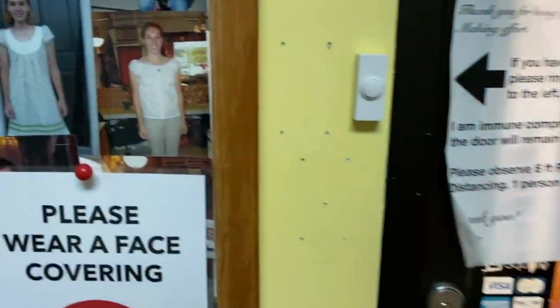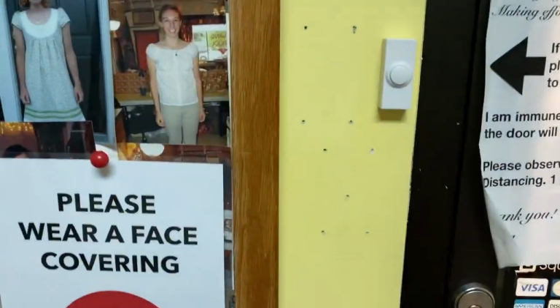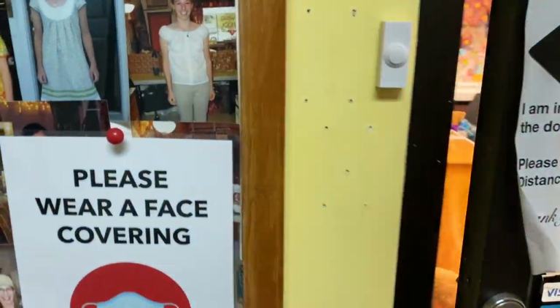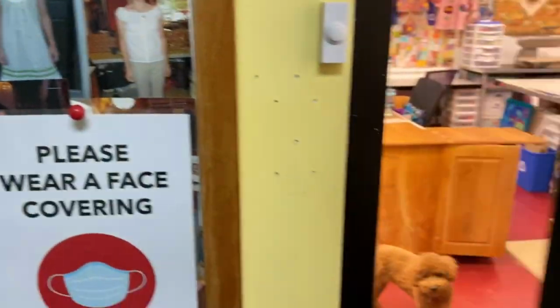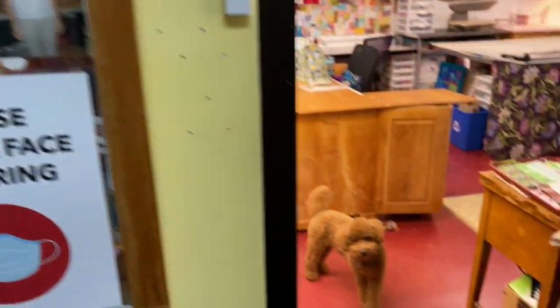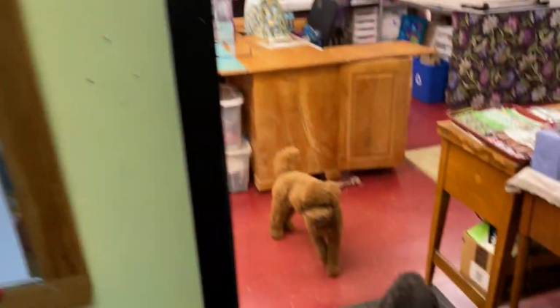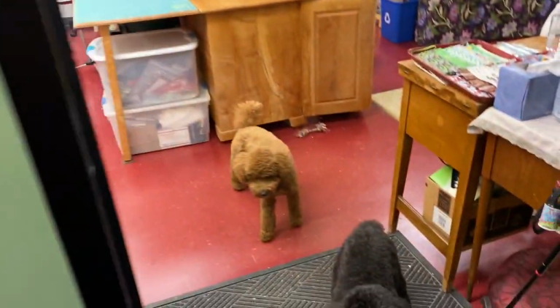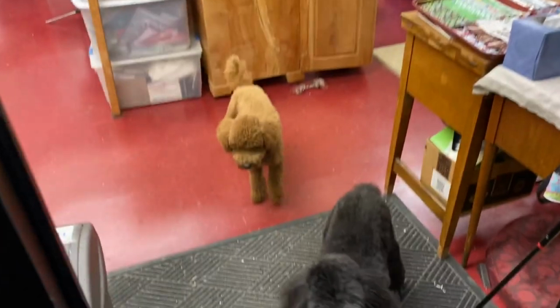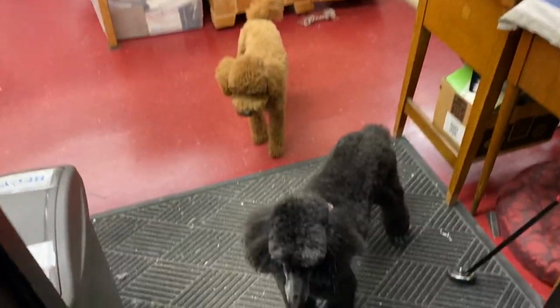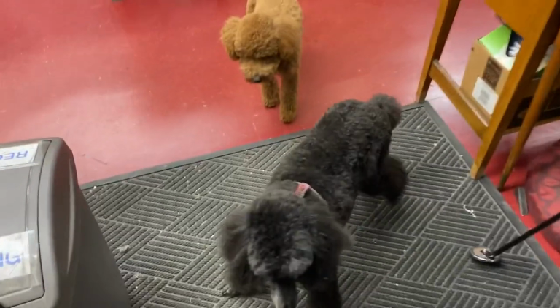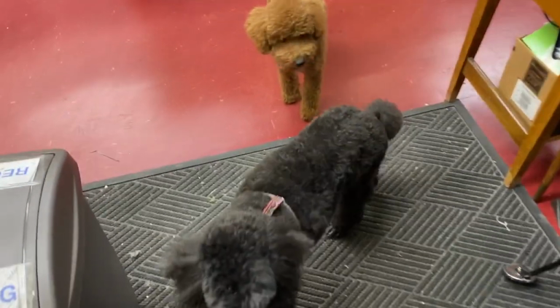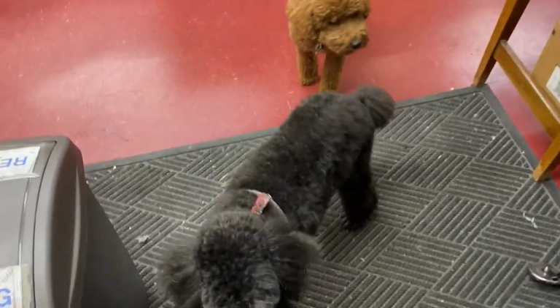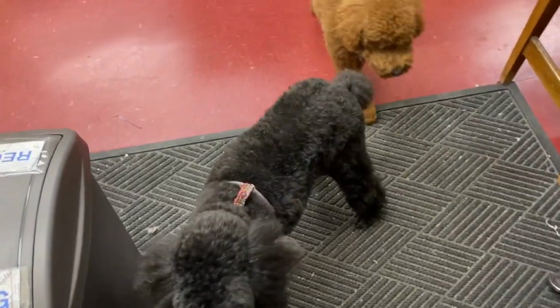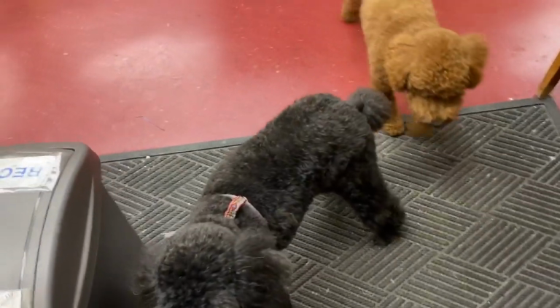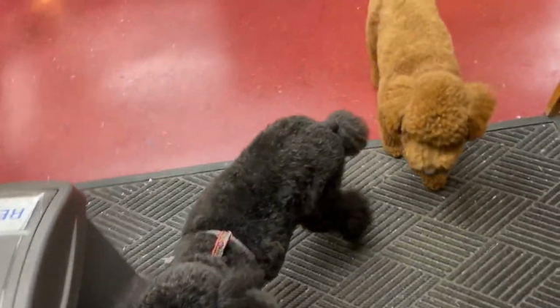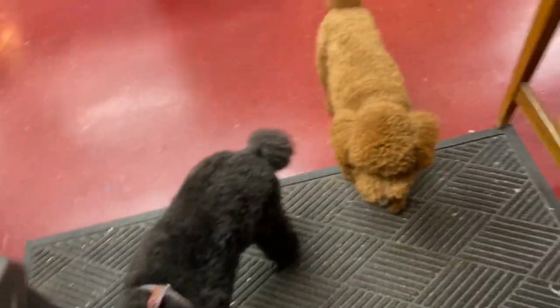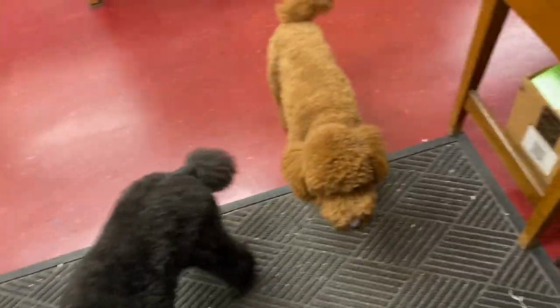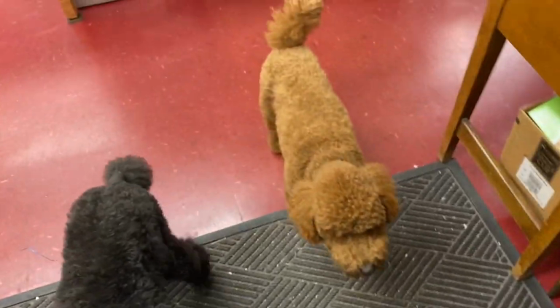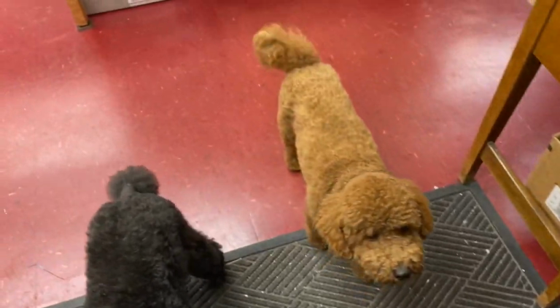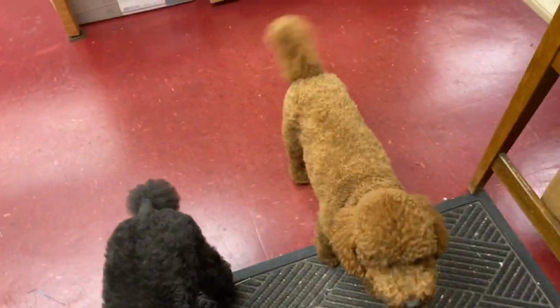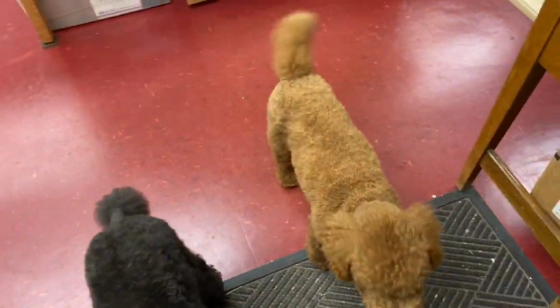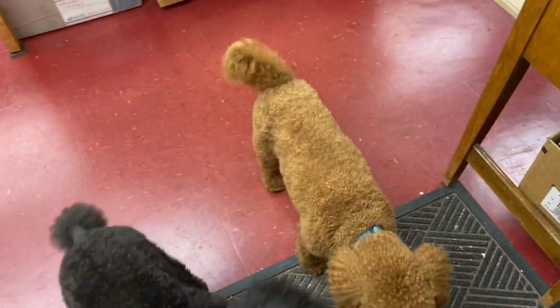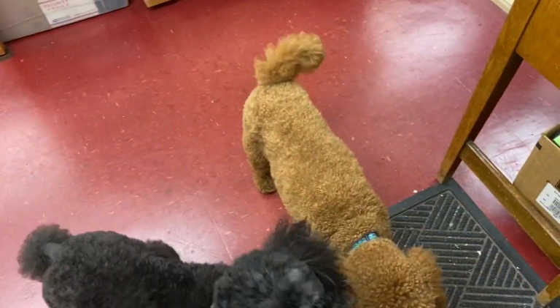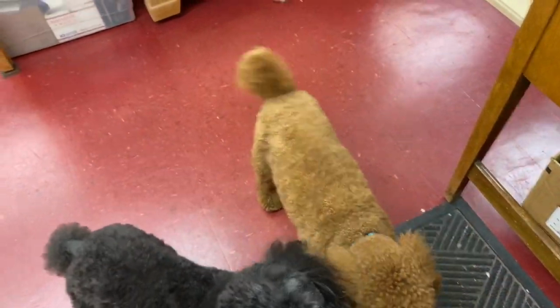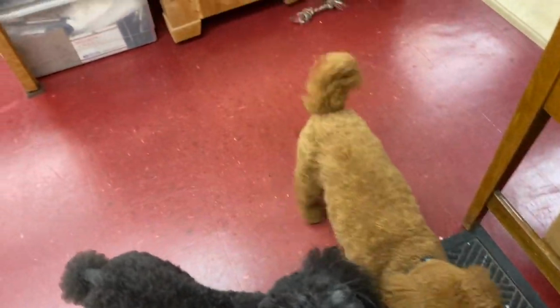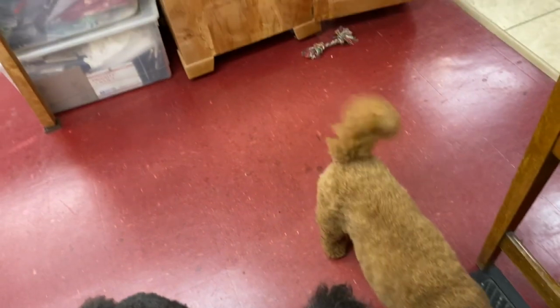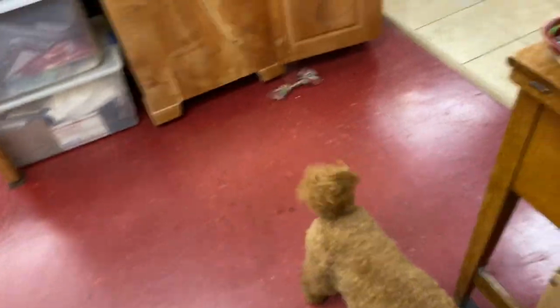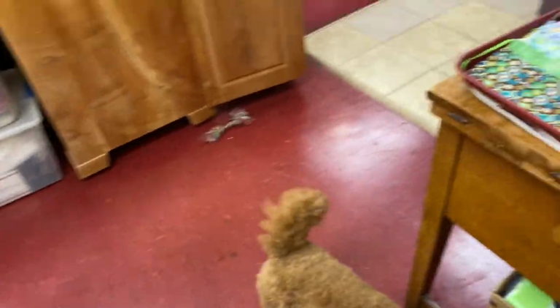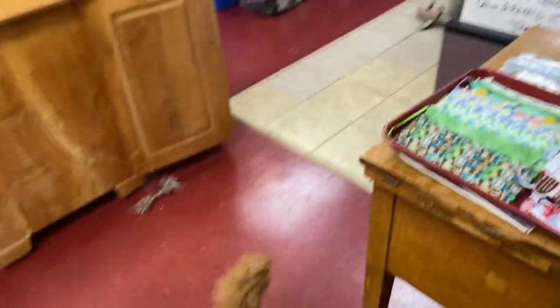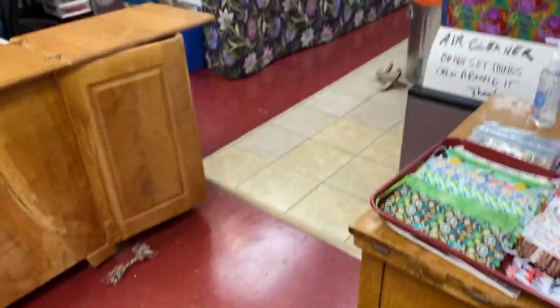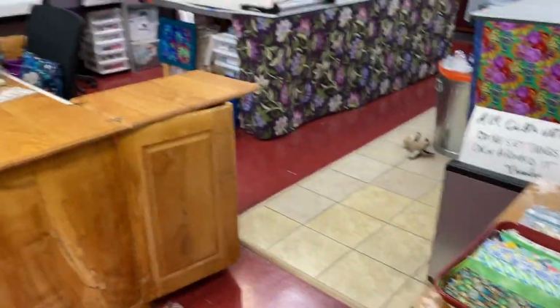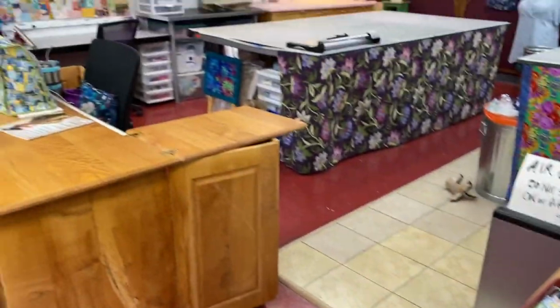We're going to walk in, and oh, look who's greeting us. Percy is the black one, and Buttons is the red one. They're always happy to meet everyone.